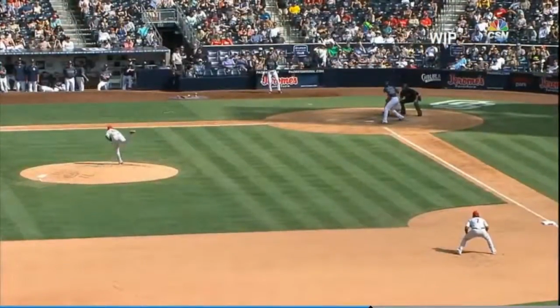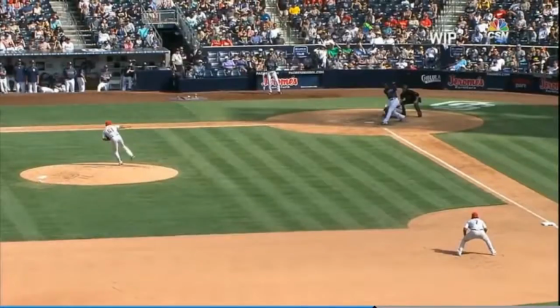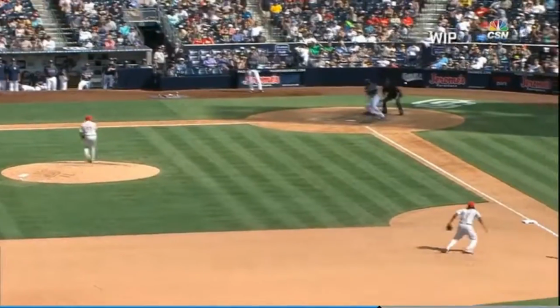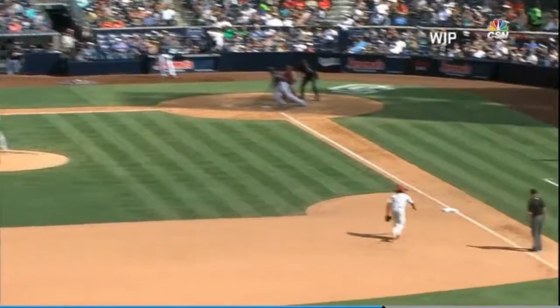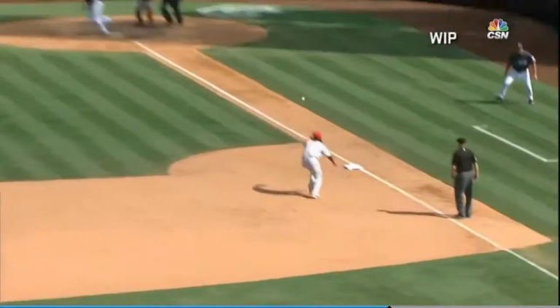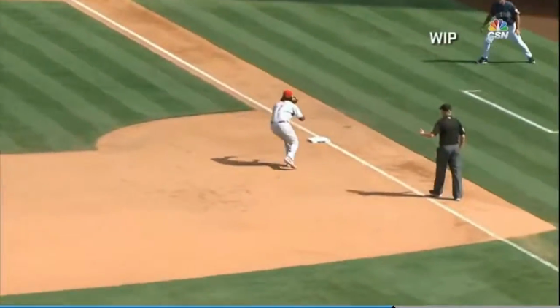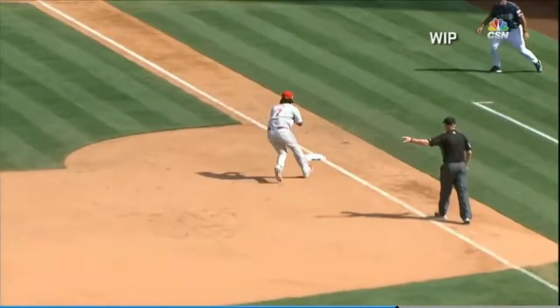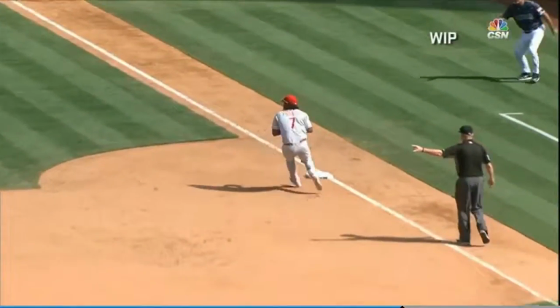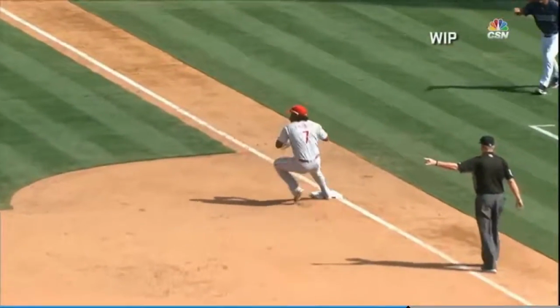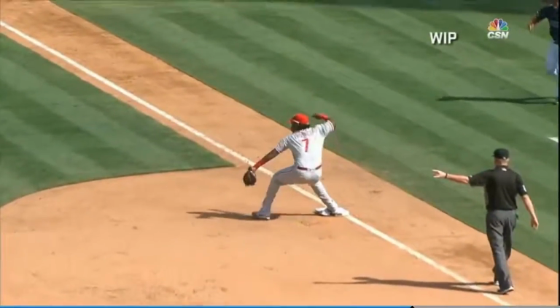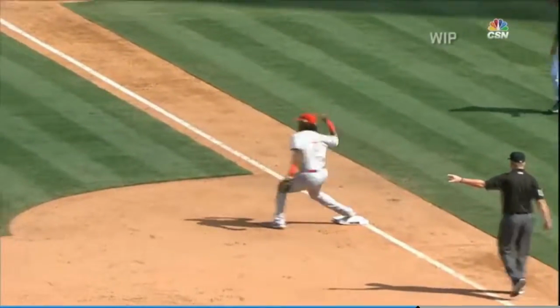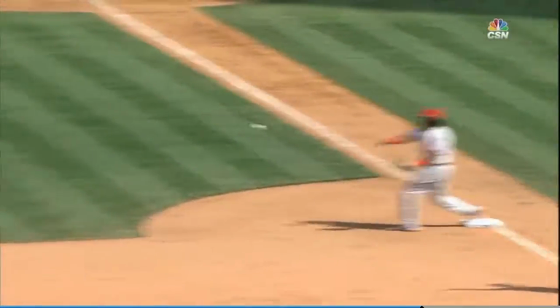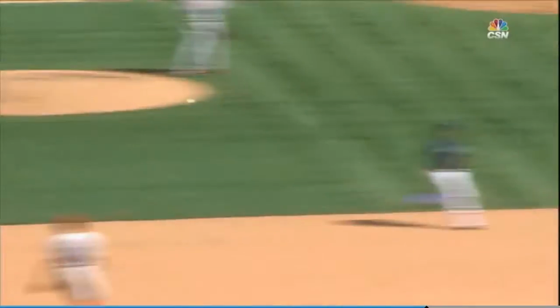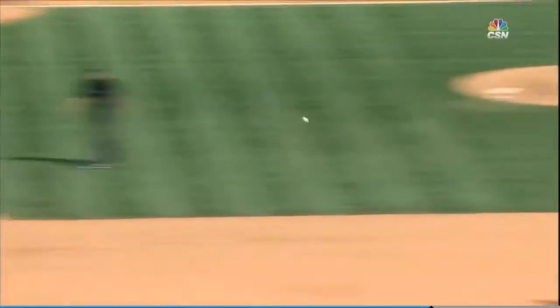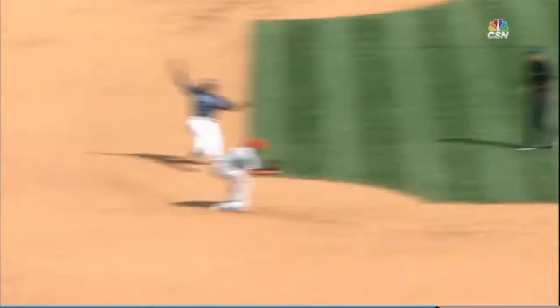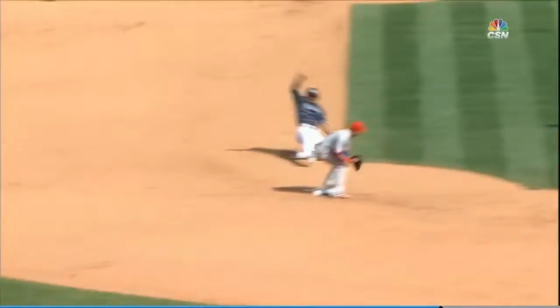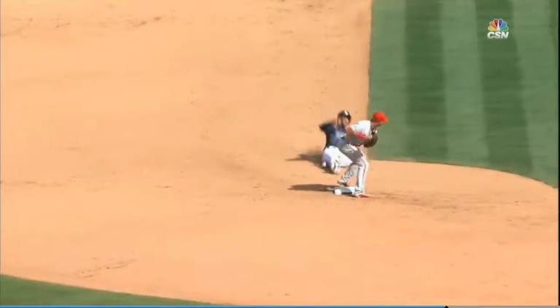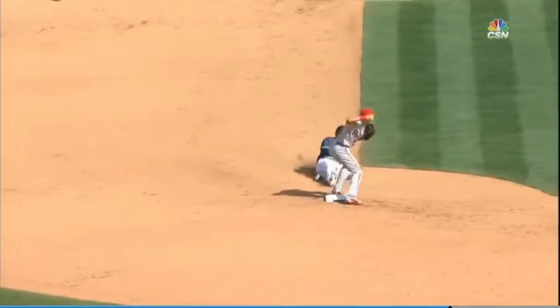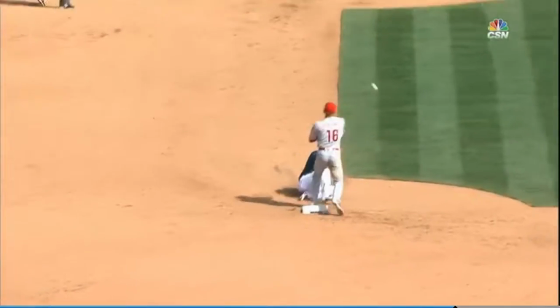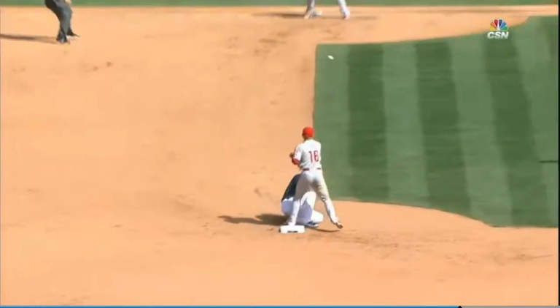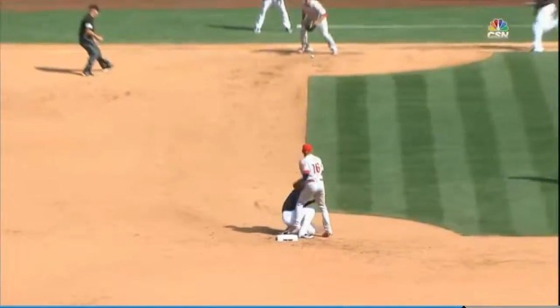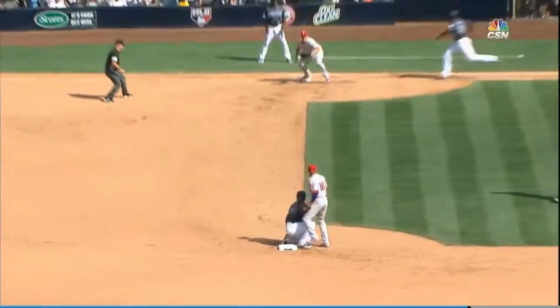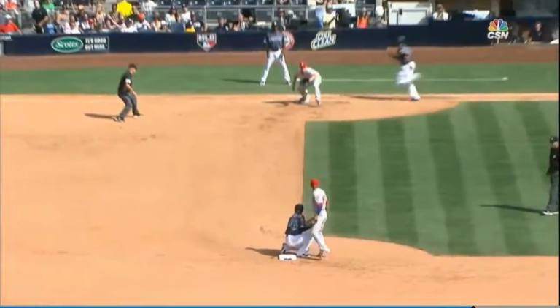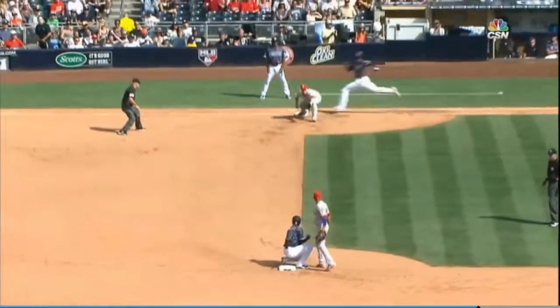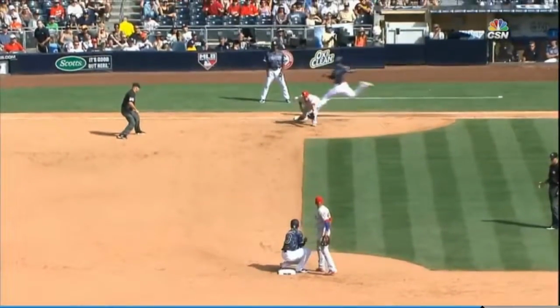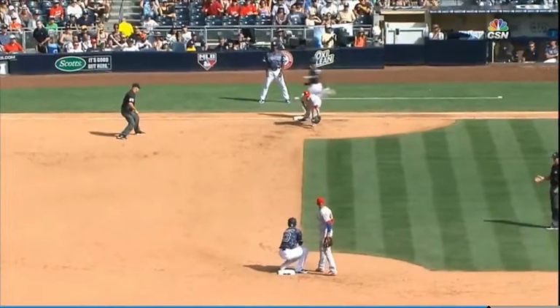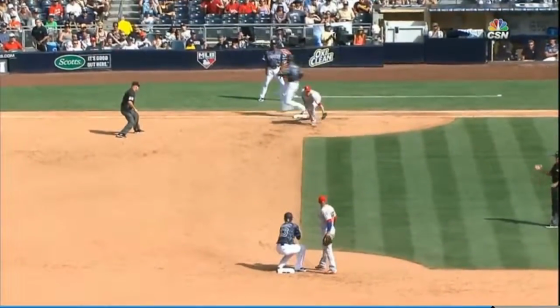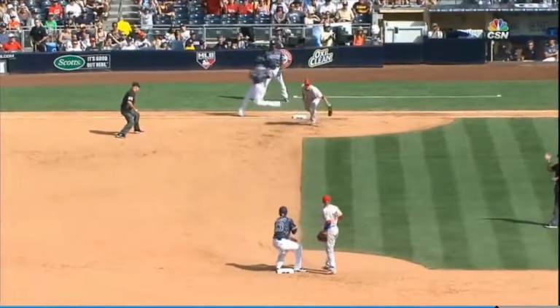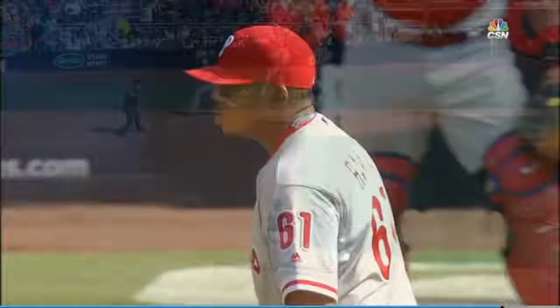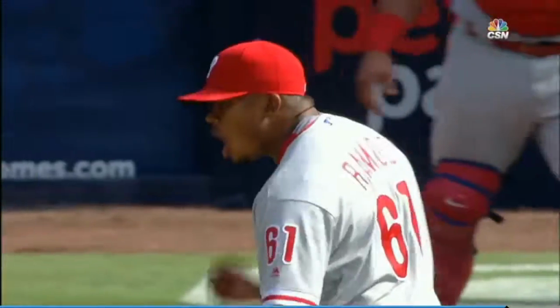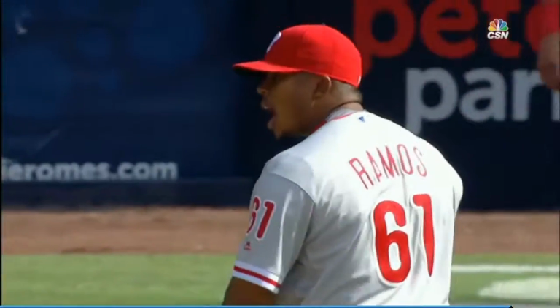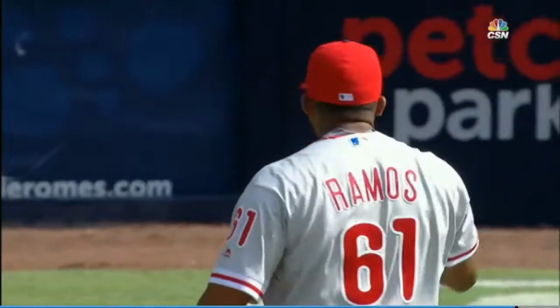Swung on, grounded to third — Franco's got it, steps on third, throws to second, and on to first. It's a triple play, 5-4-3! The Phillies turn three. Wow.